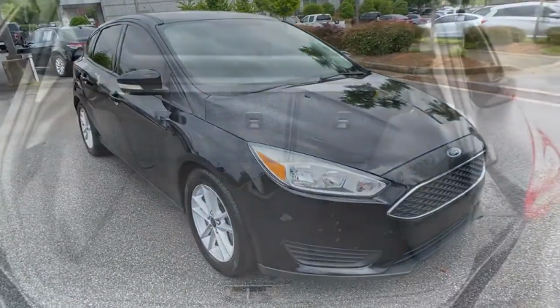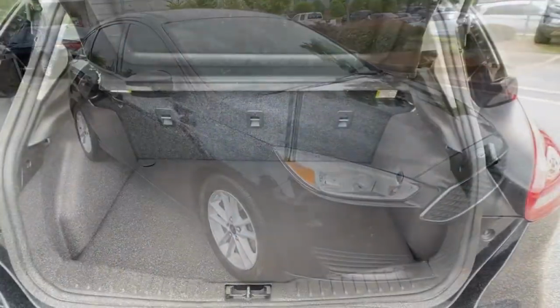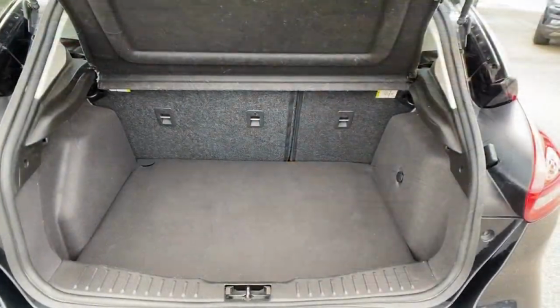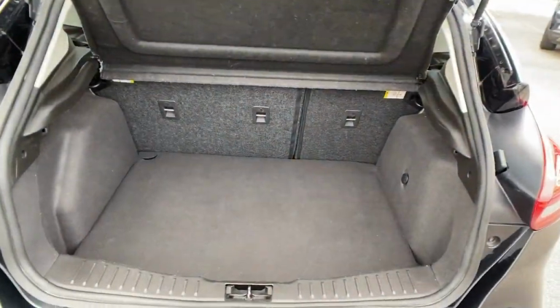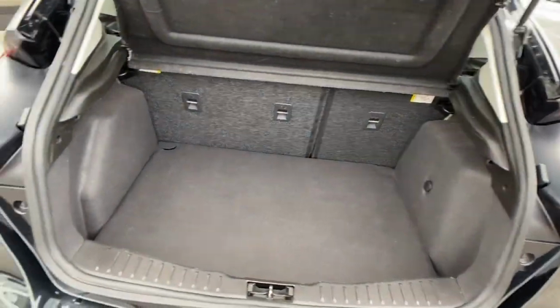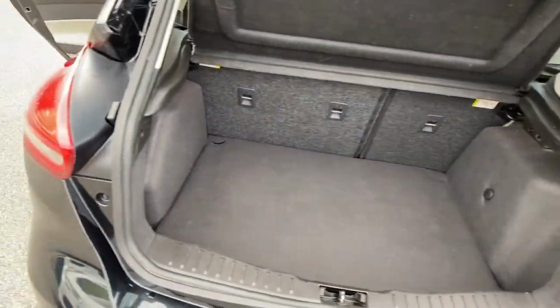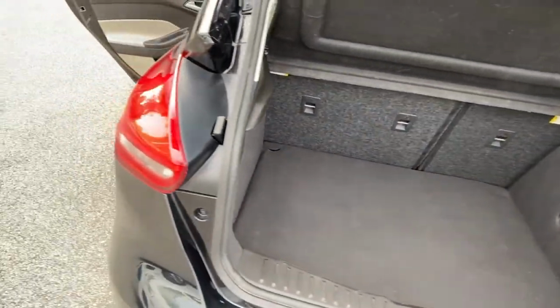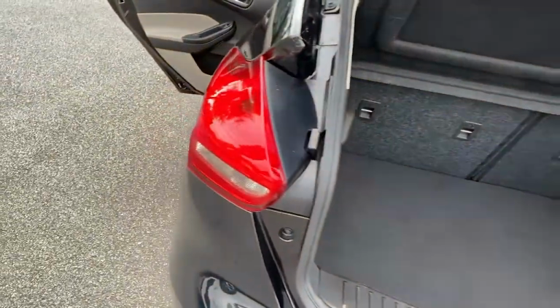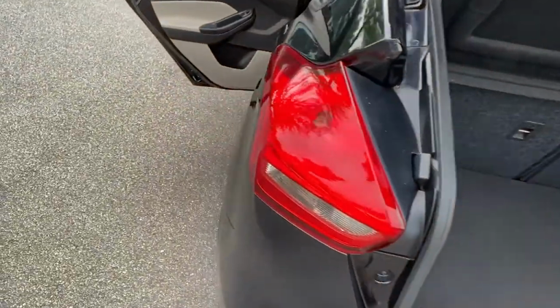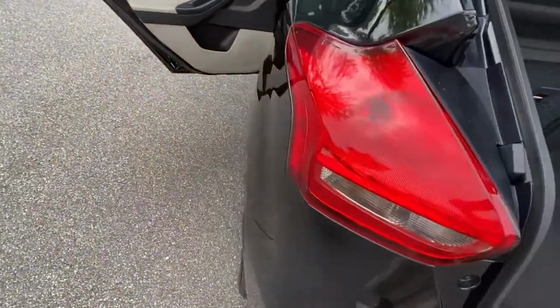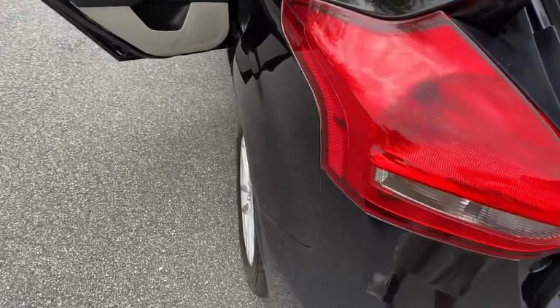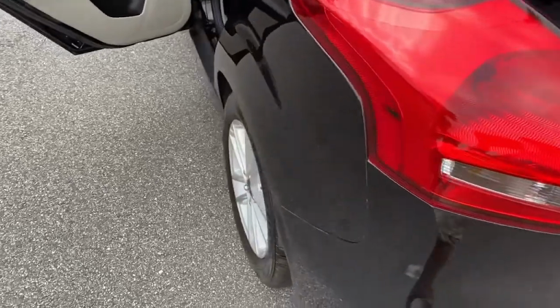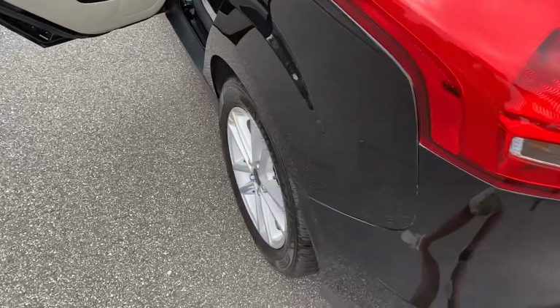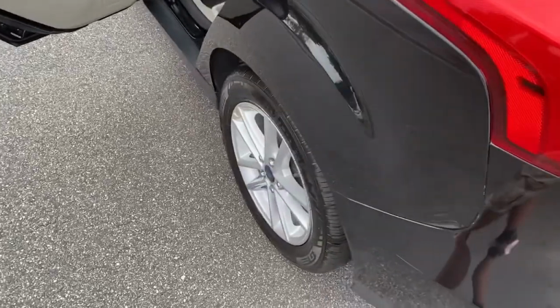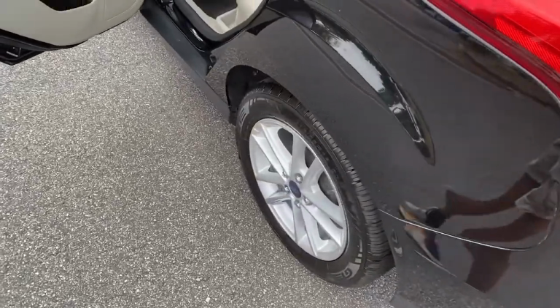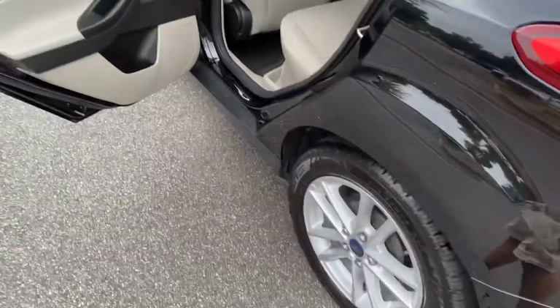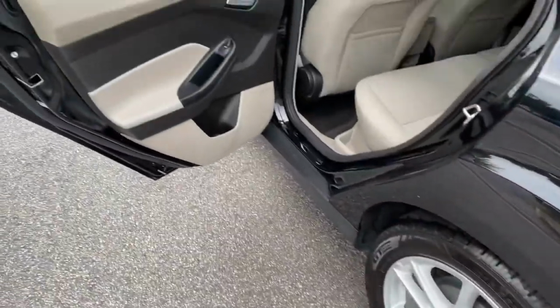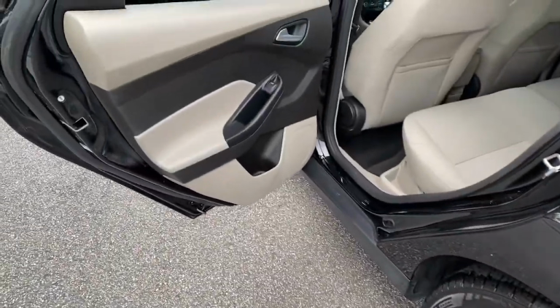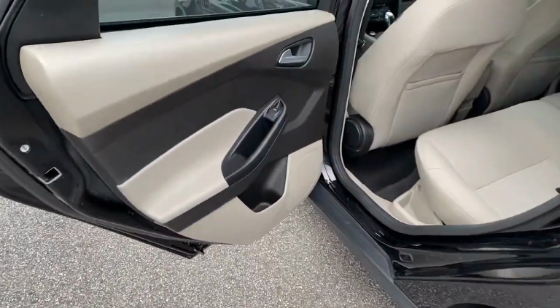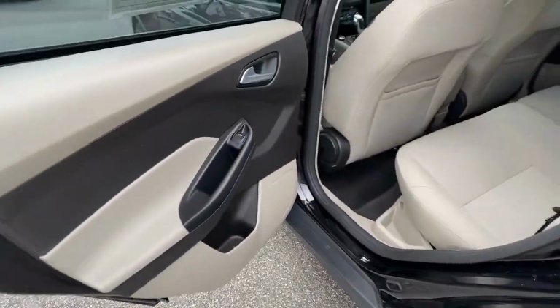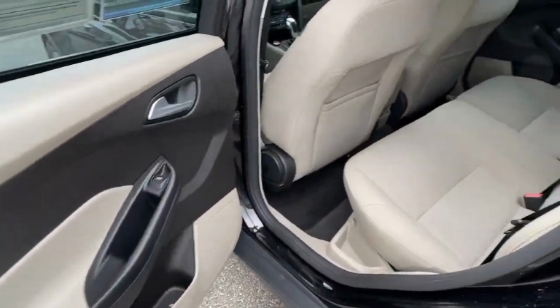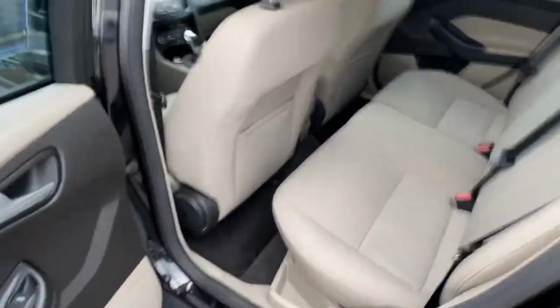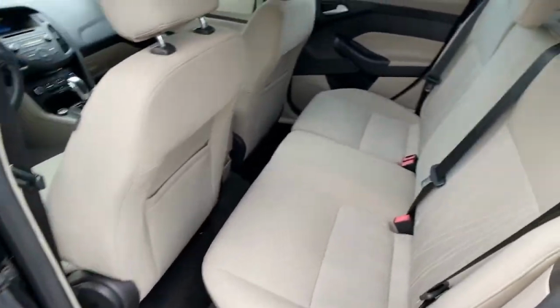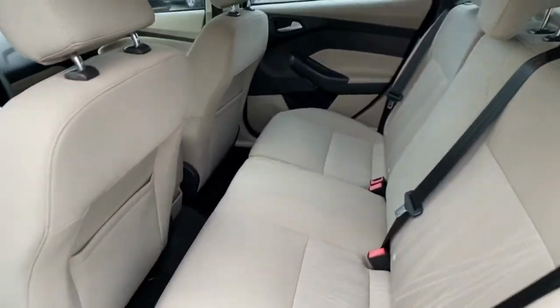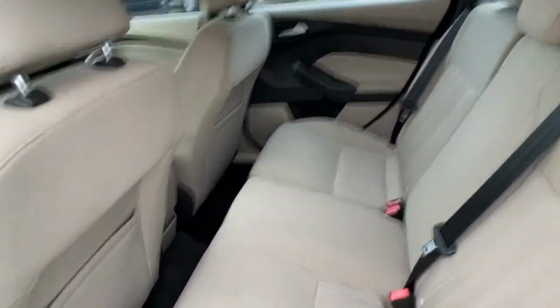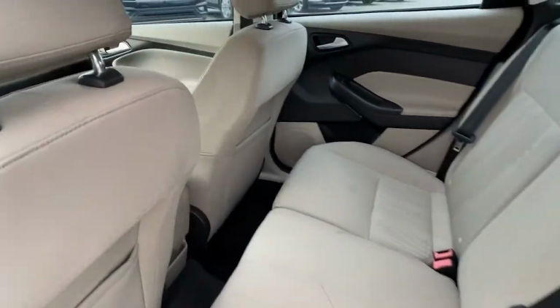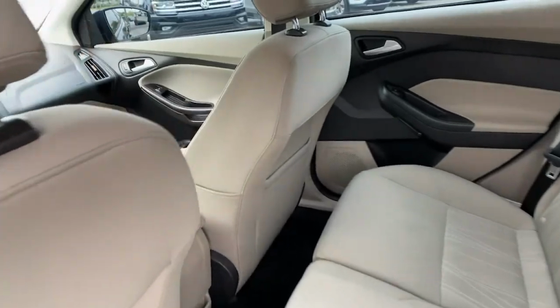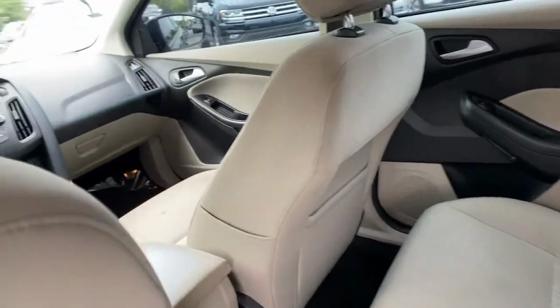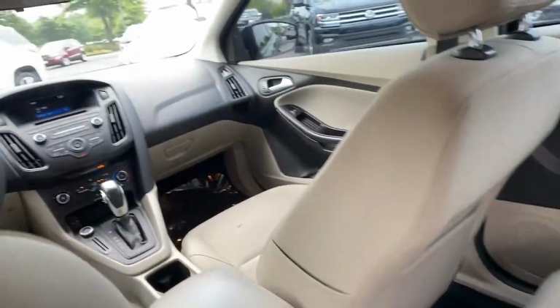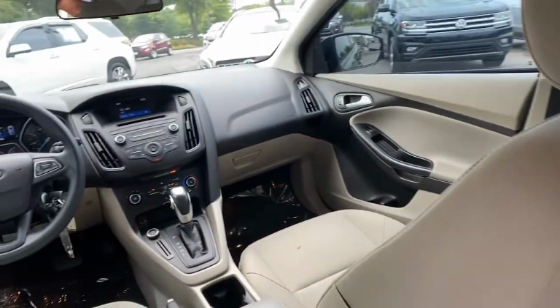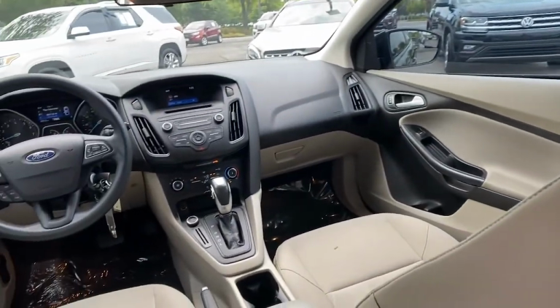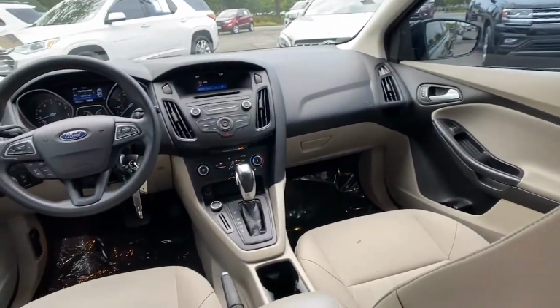These are just some of the great options this vehicle comes with: electronic stability control, trip computer, power windows, bucket seats, and power steering.